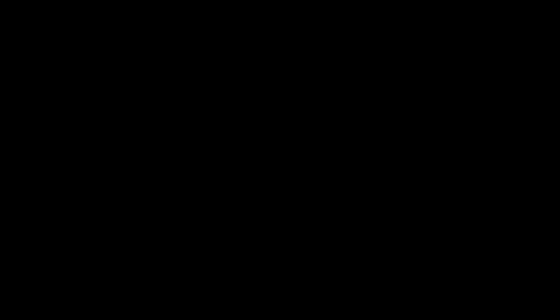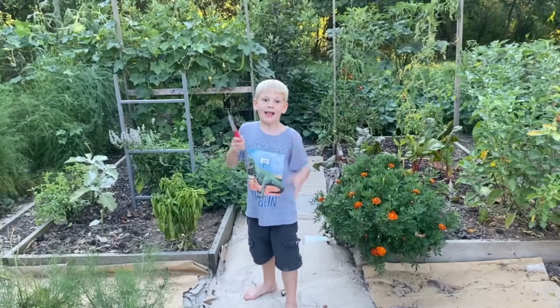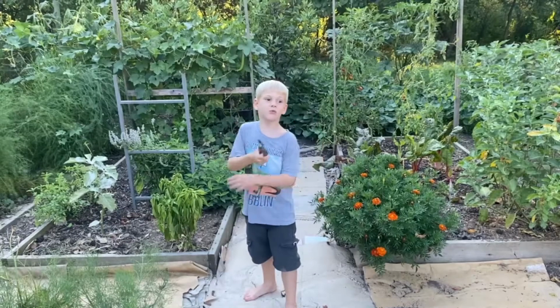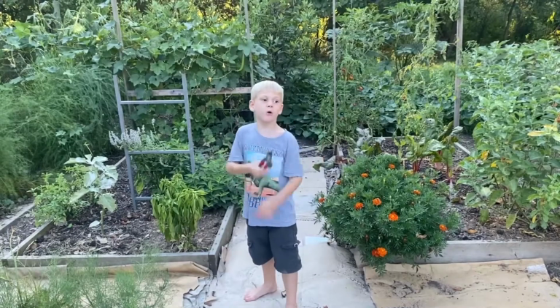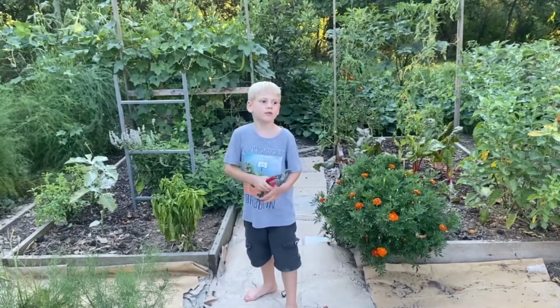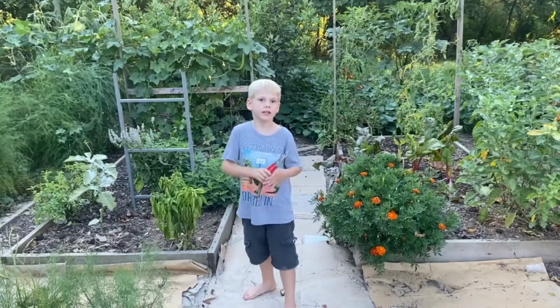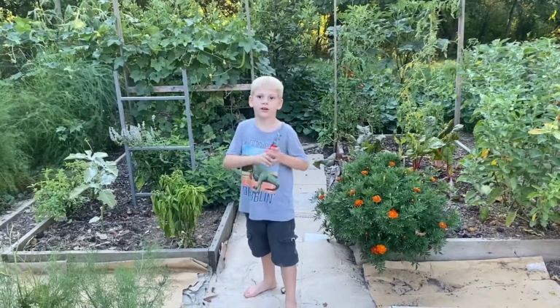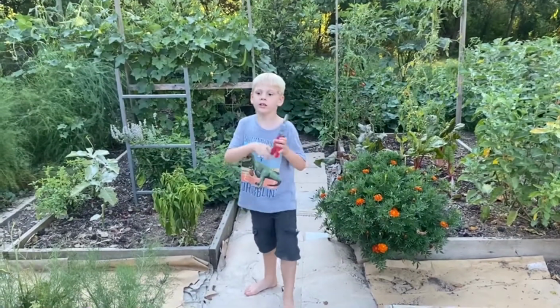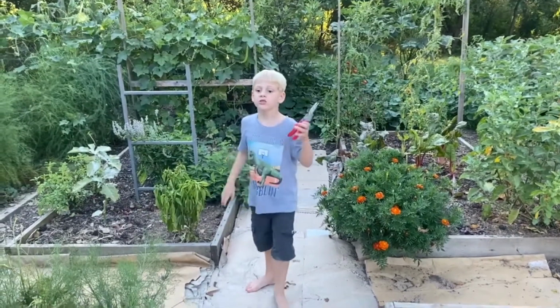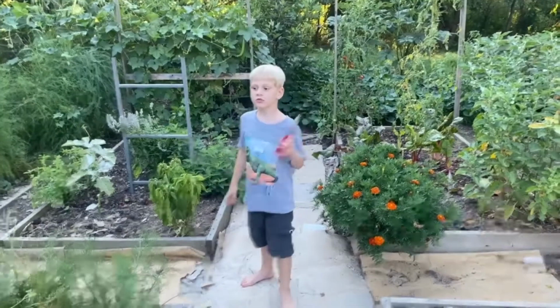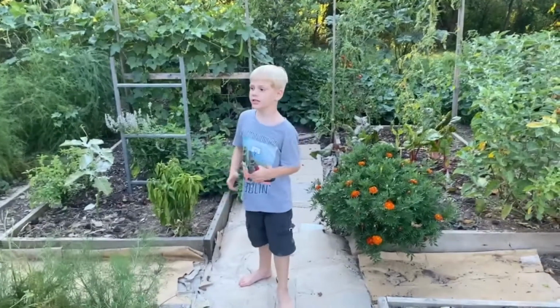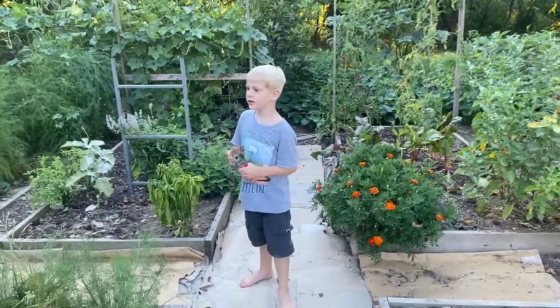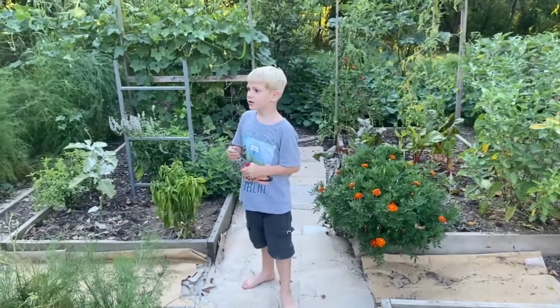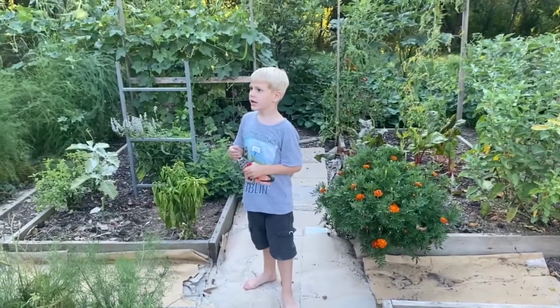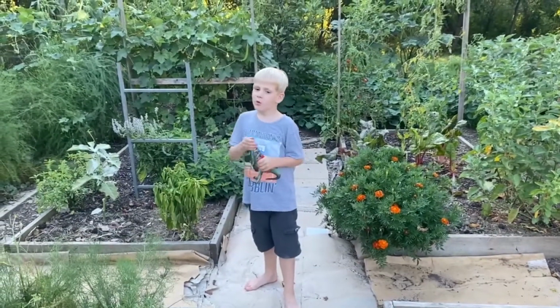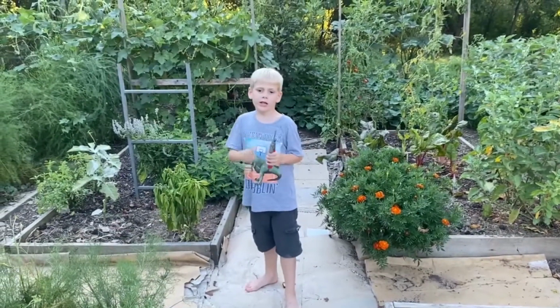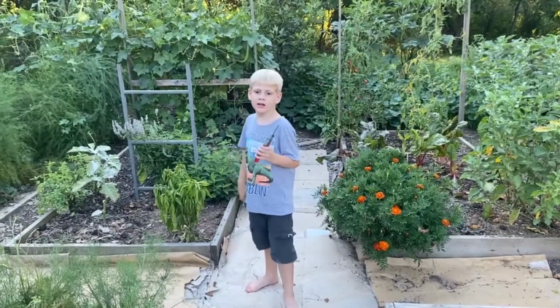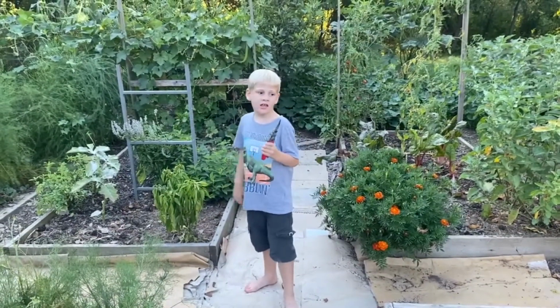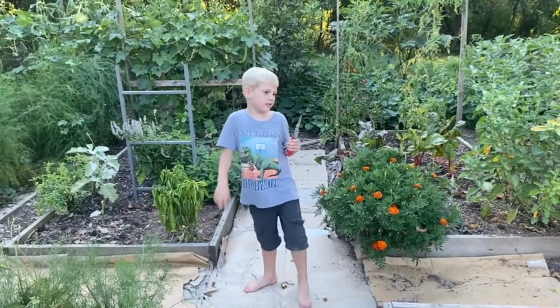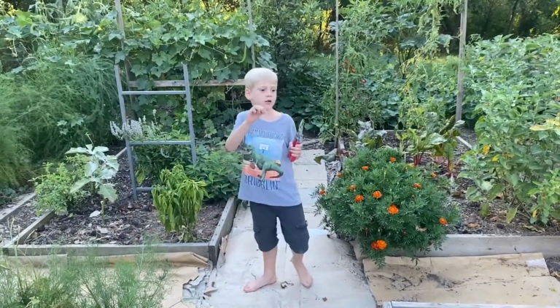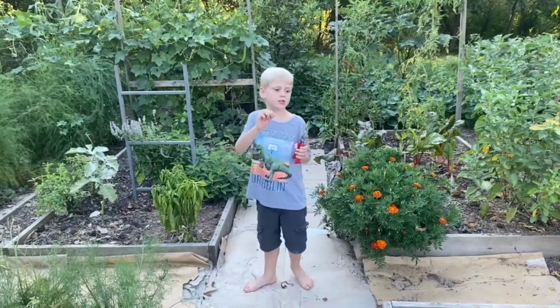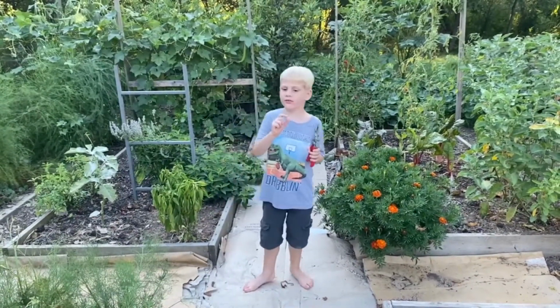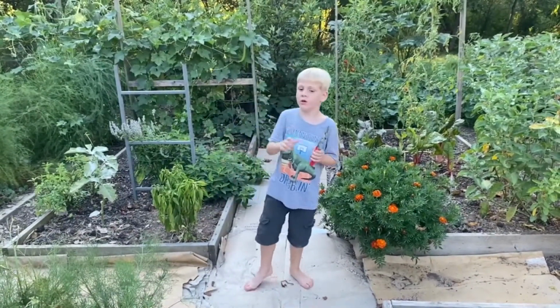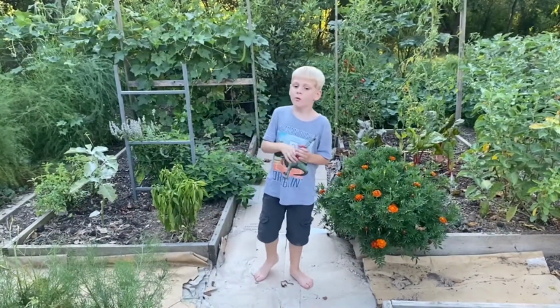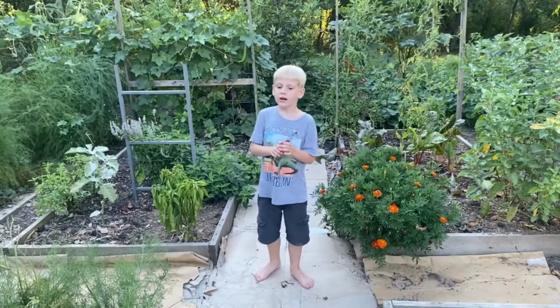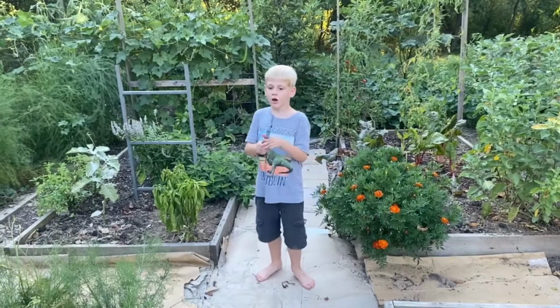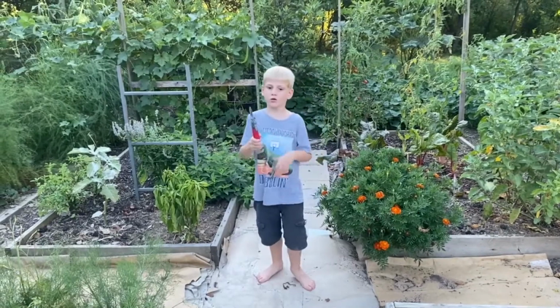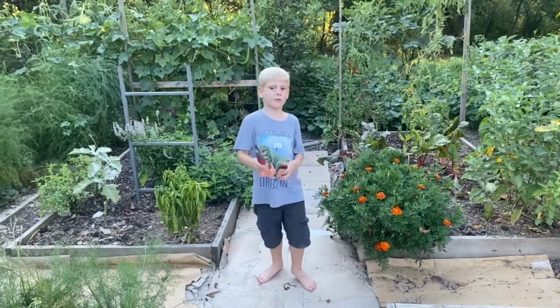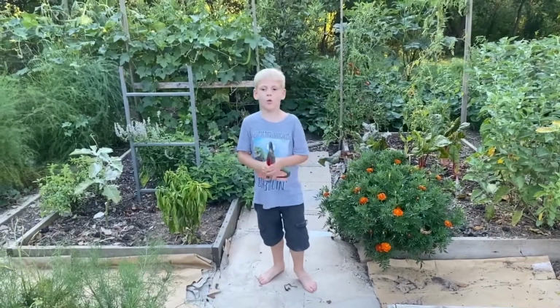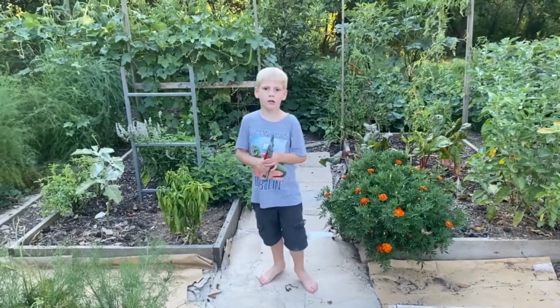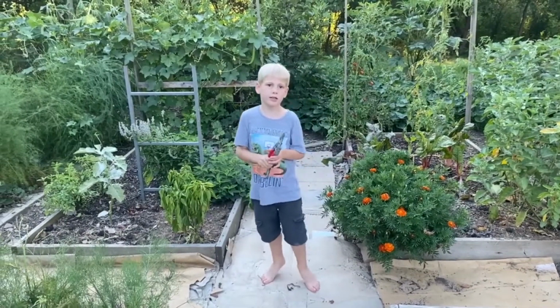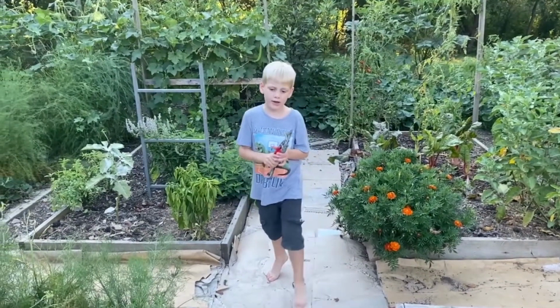Hey guys, welcome to today's video. It is Grayson here. Today this is going to be a short video. We are going to pick a watermelon that is ready.